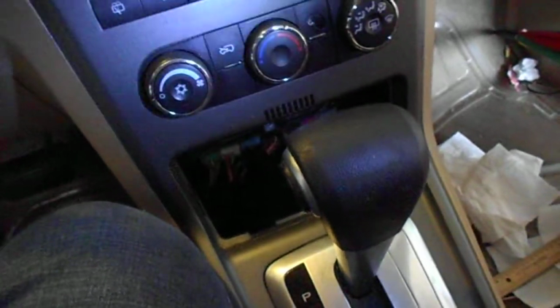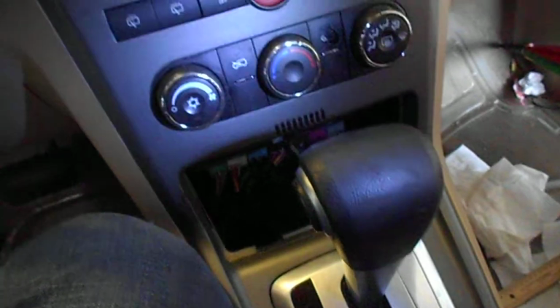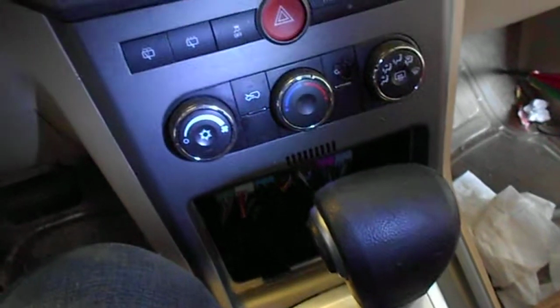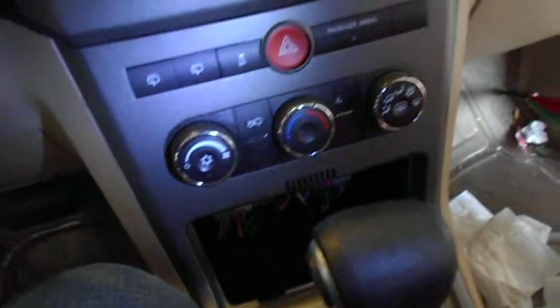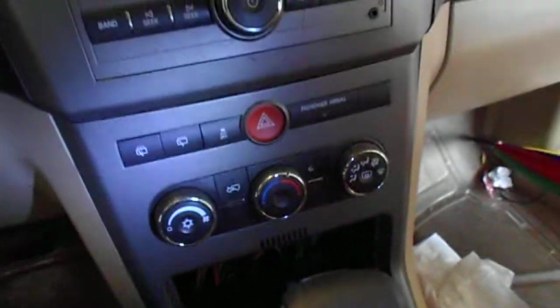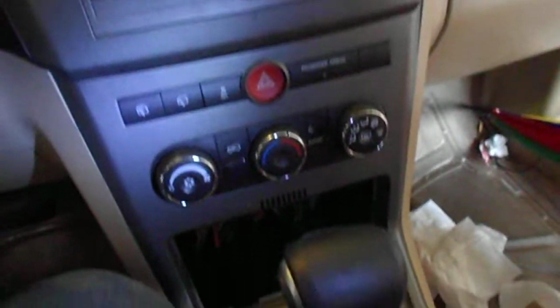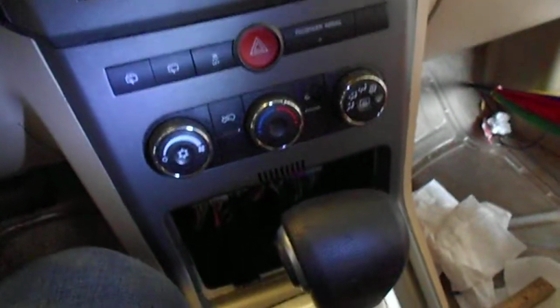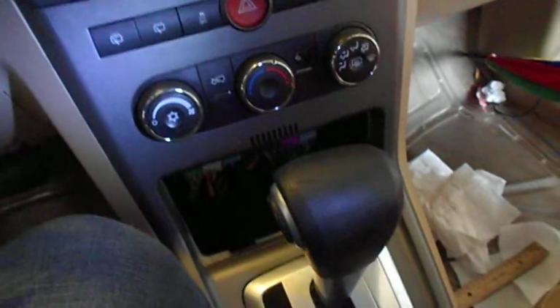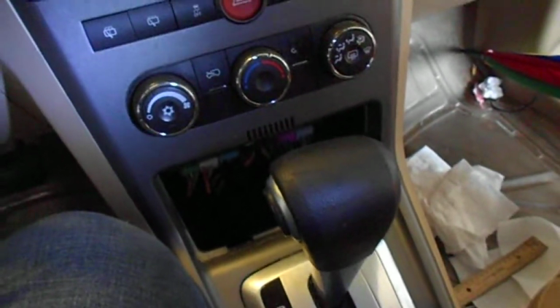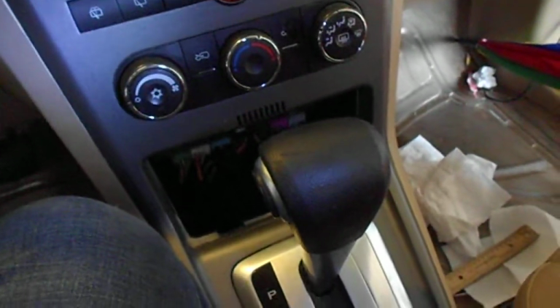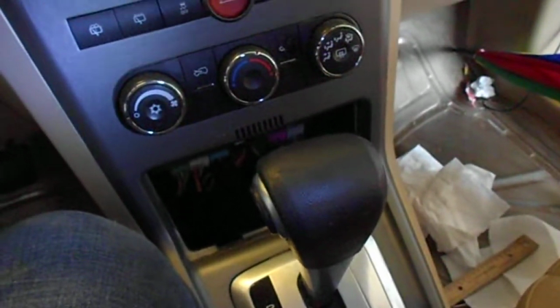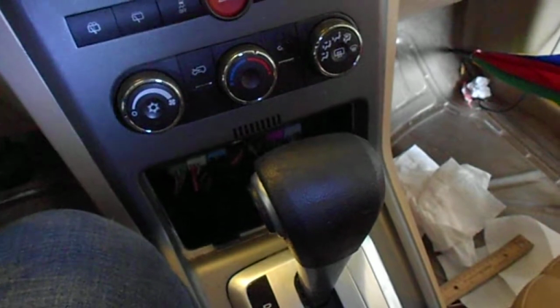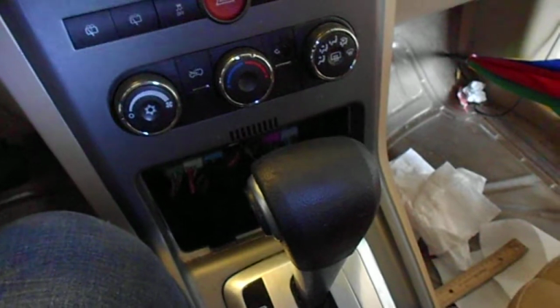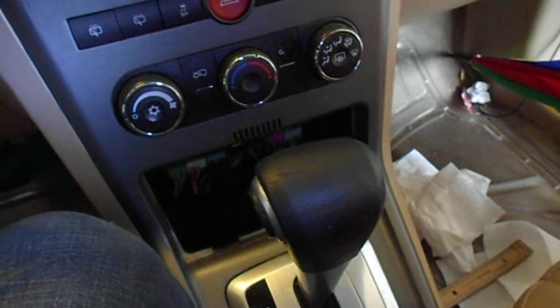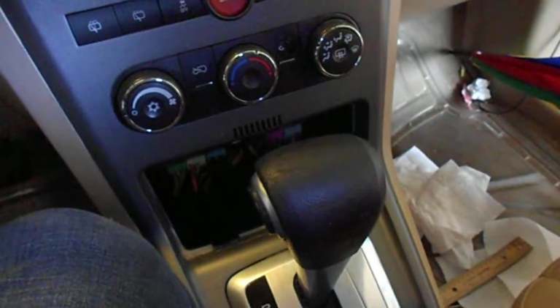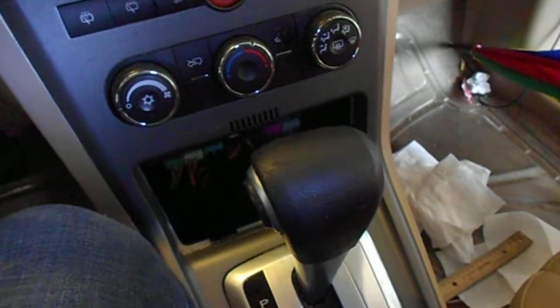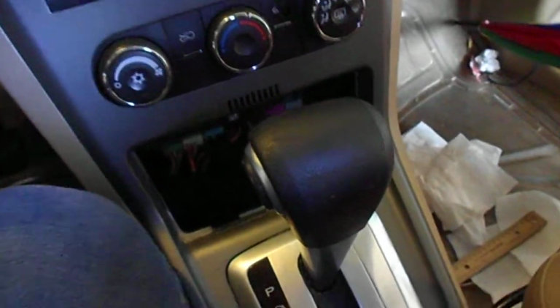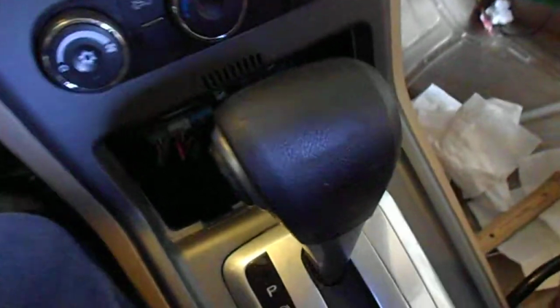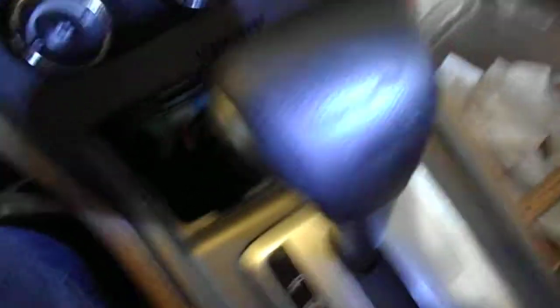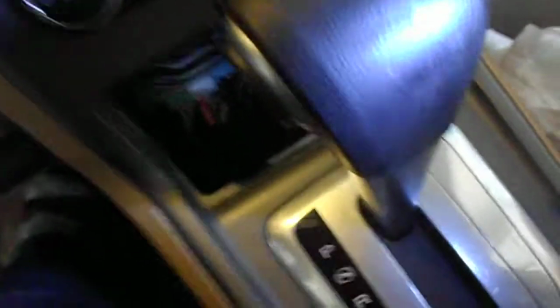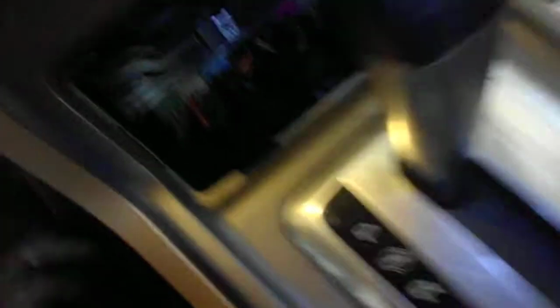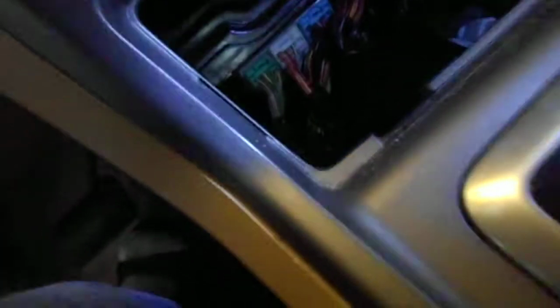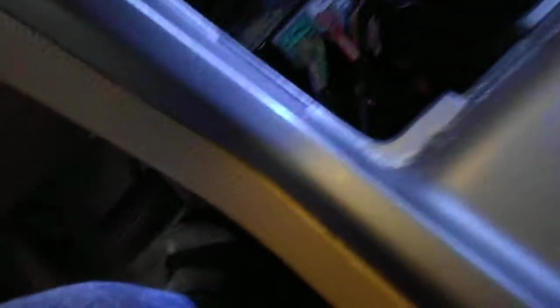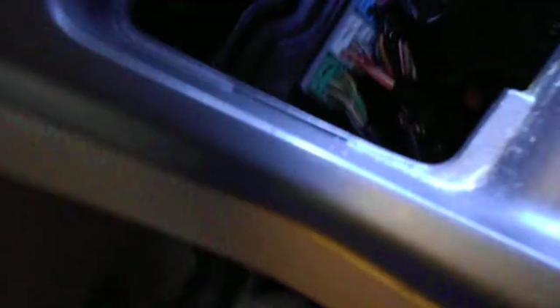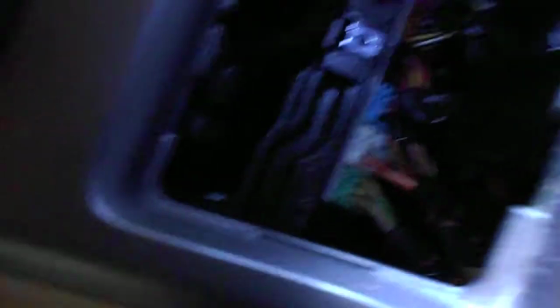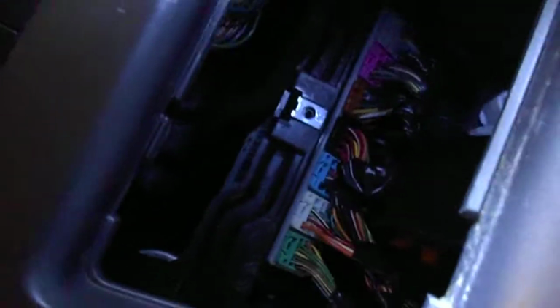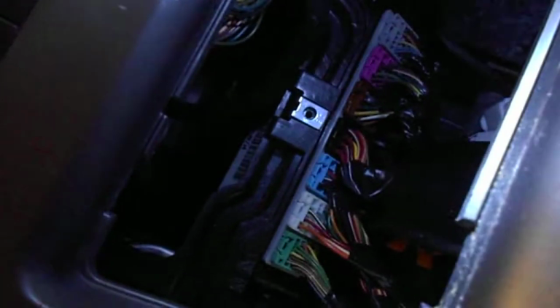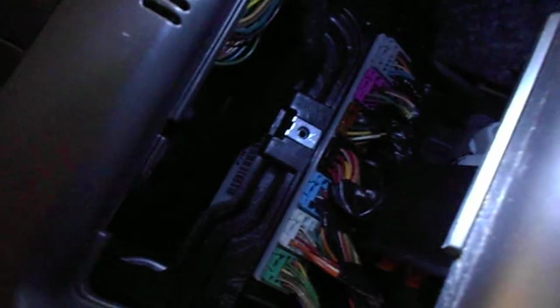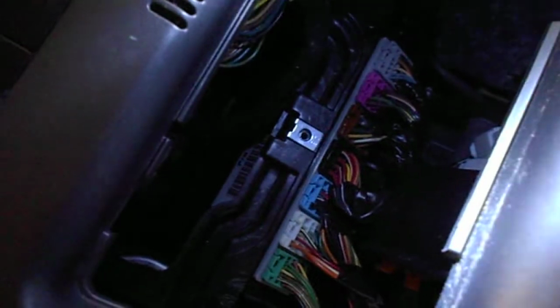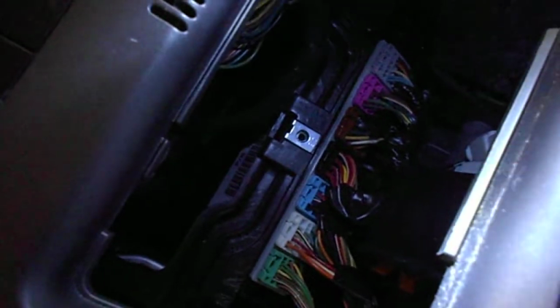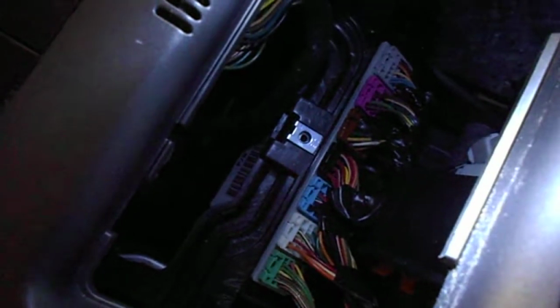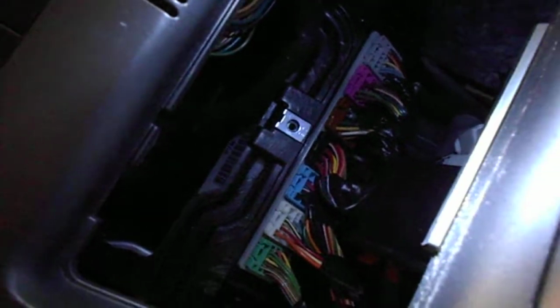I'll show you the location of a control module on a 2008 Saturn Vue. As you can see, it's right inside there.